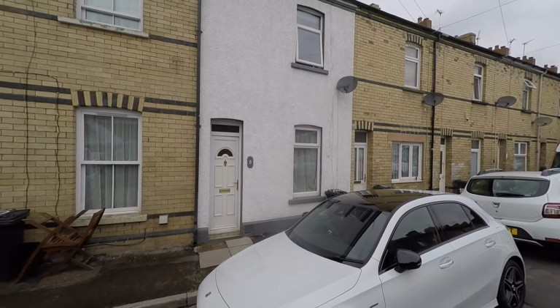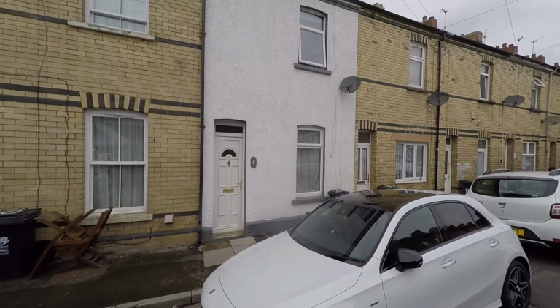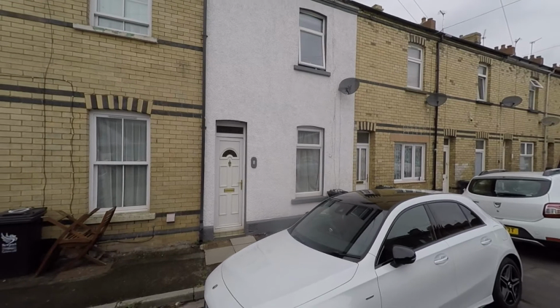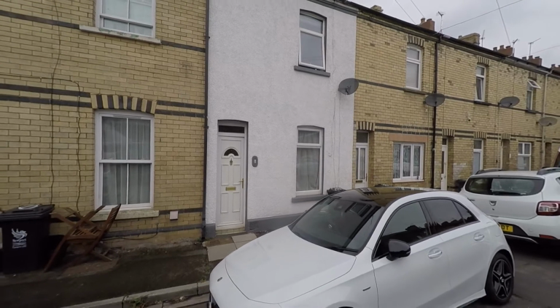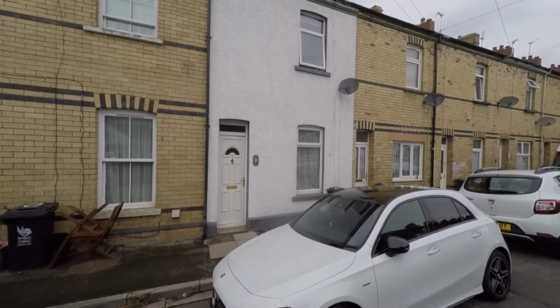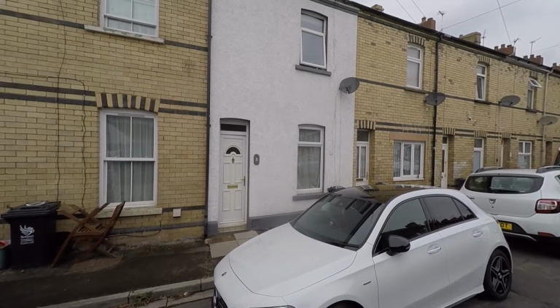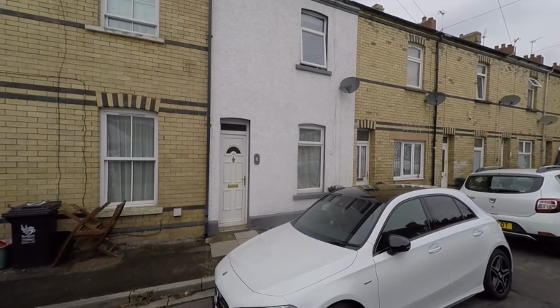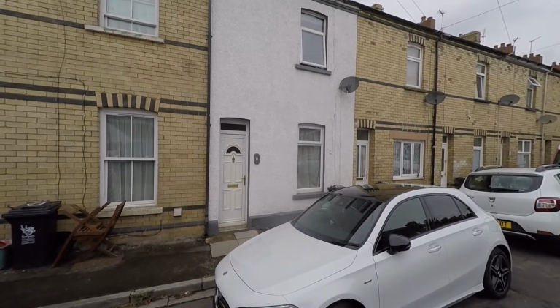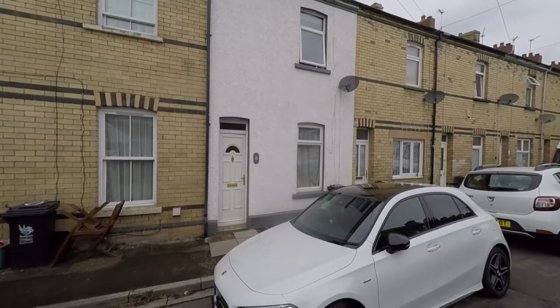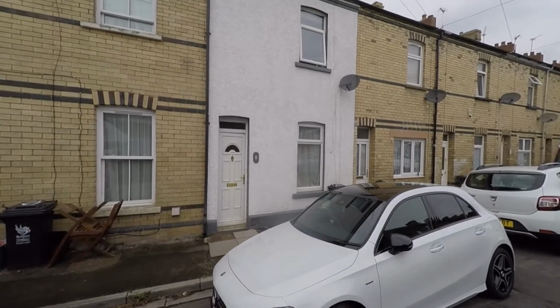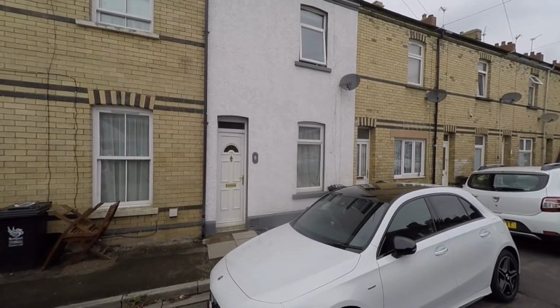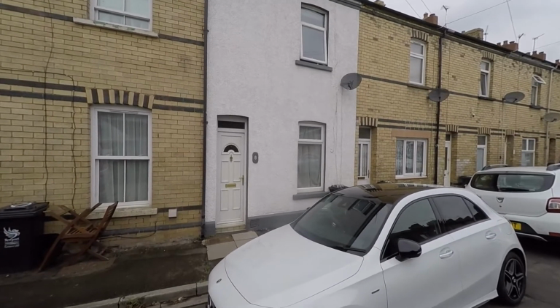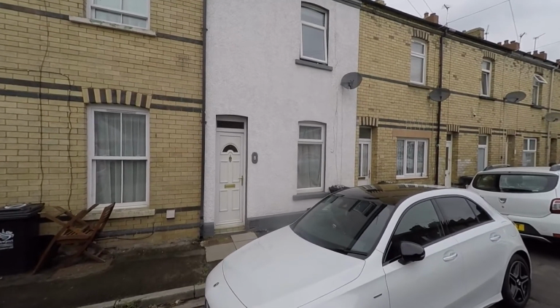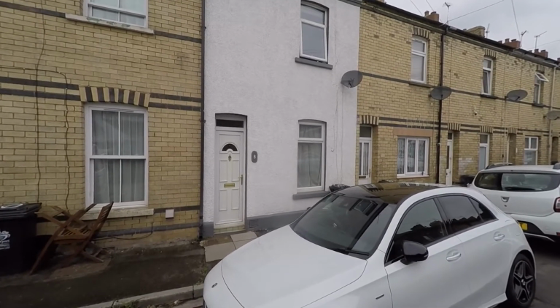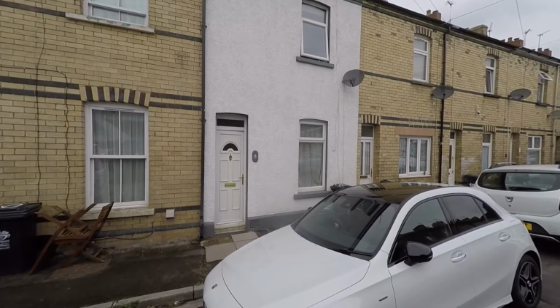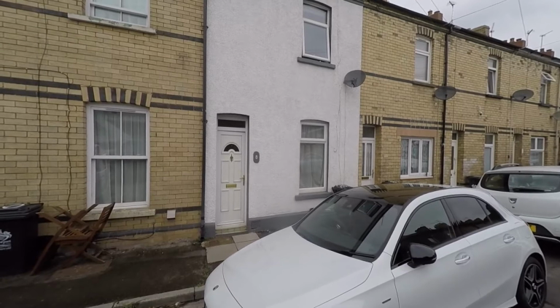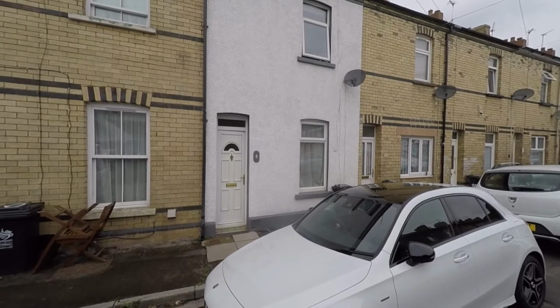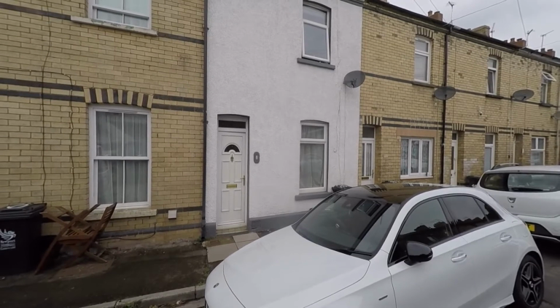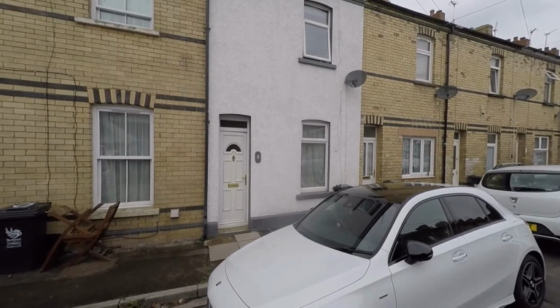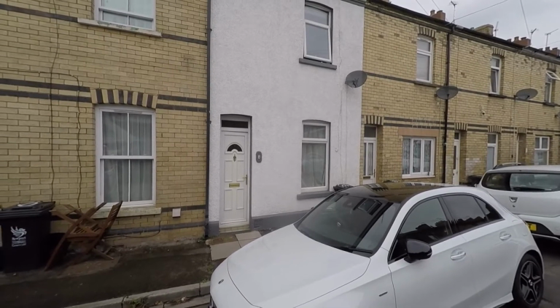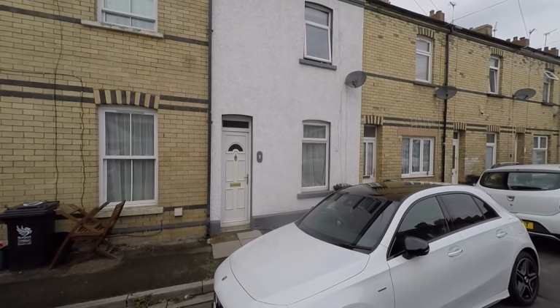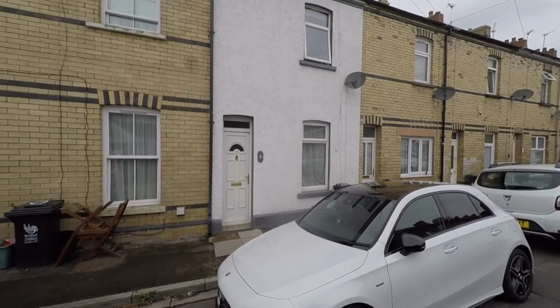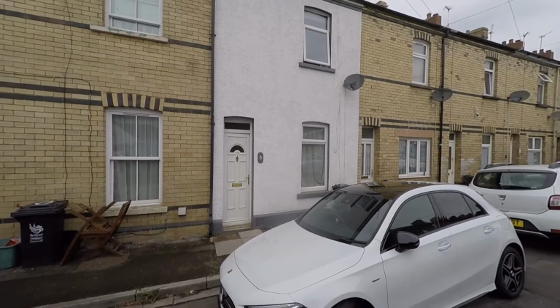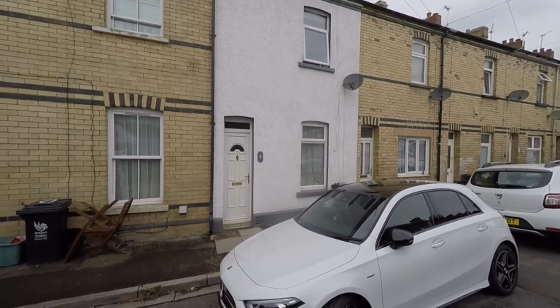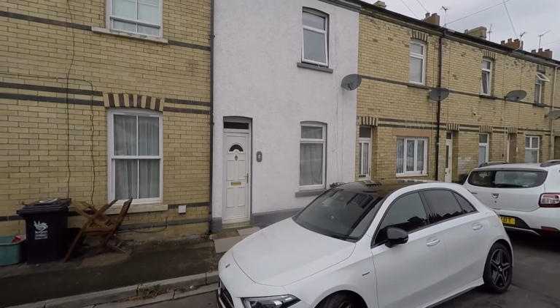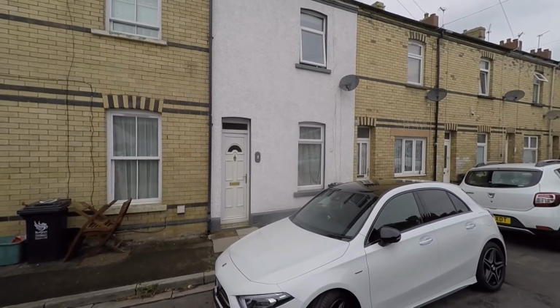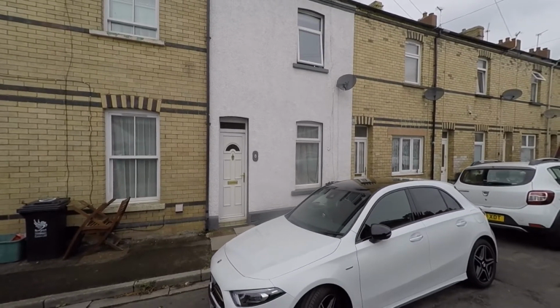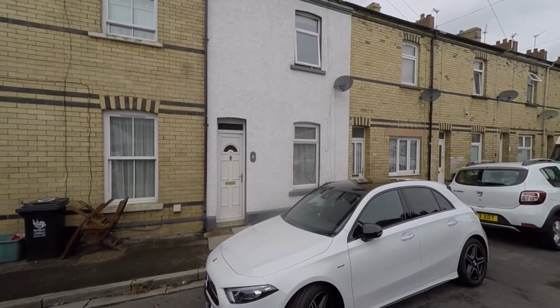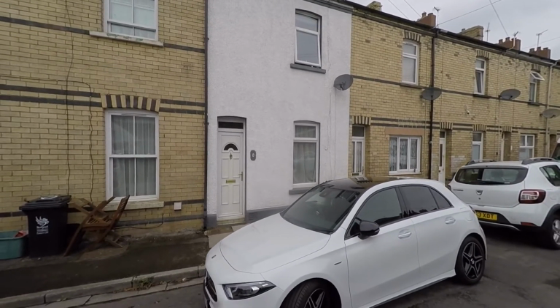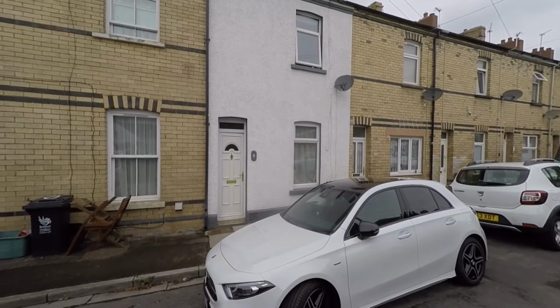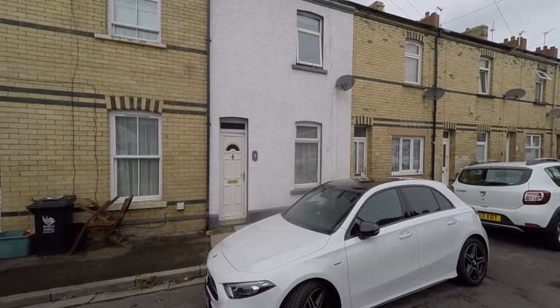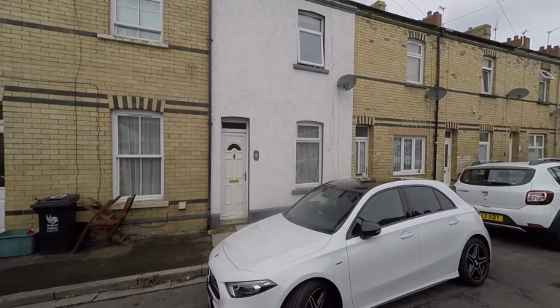Welcome to this video tour of this deceptively spacious and immaculately well presented two double bedroom mid terrace property, situated within an extremely convenient city centre location here within Newport.